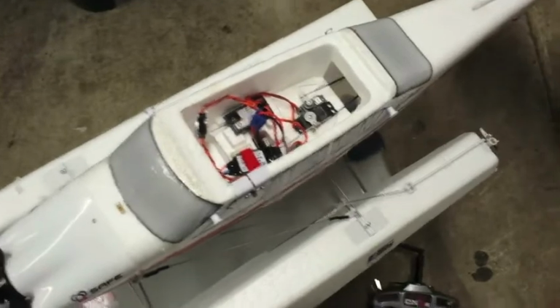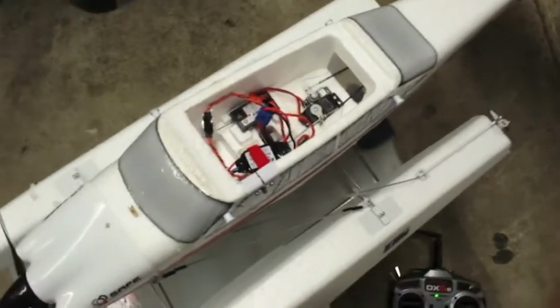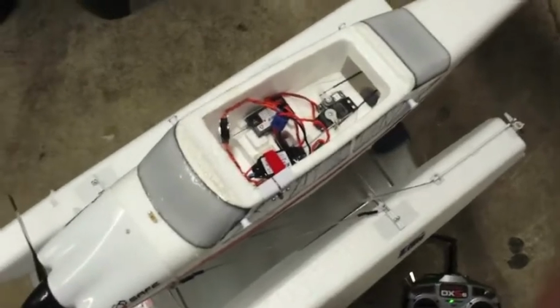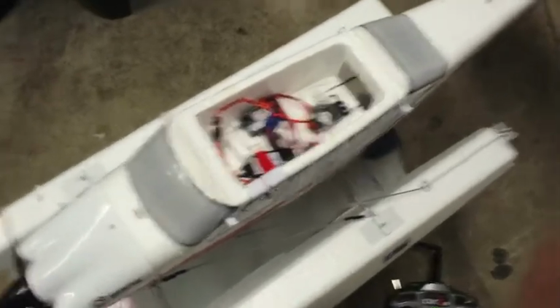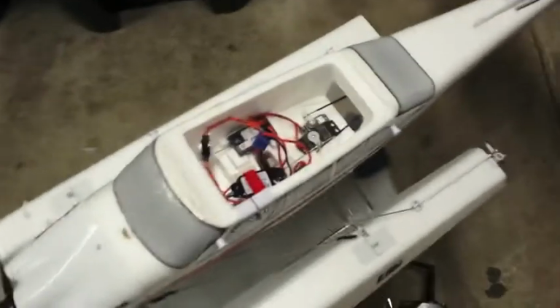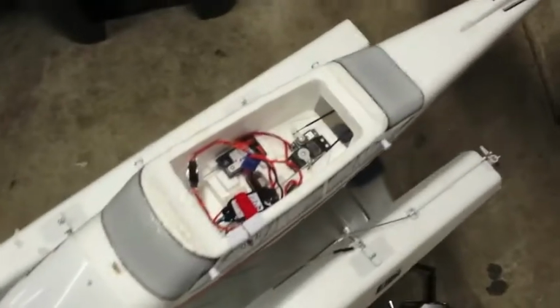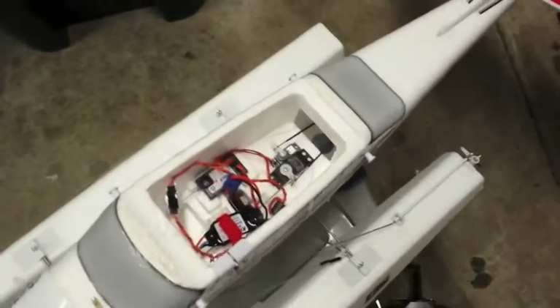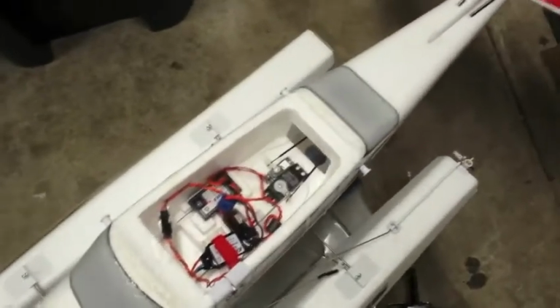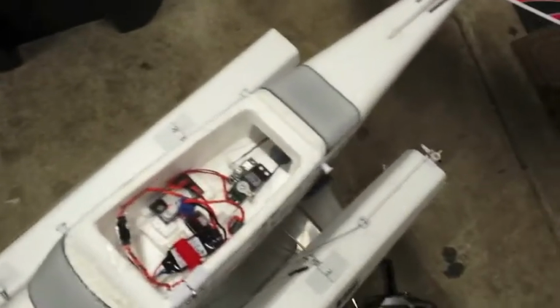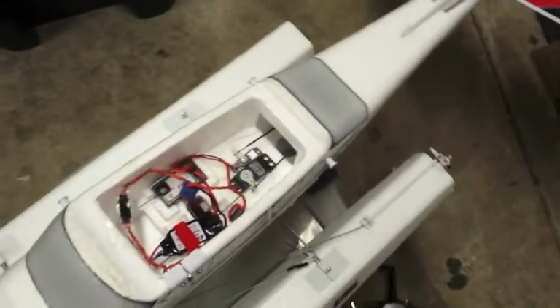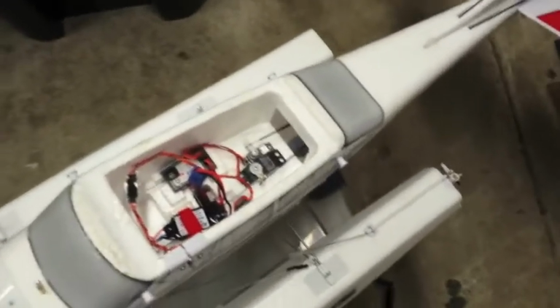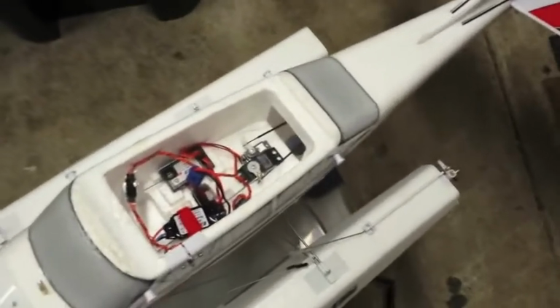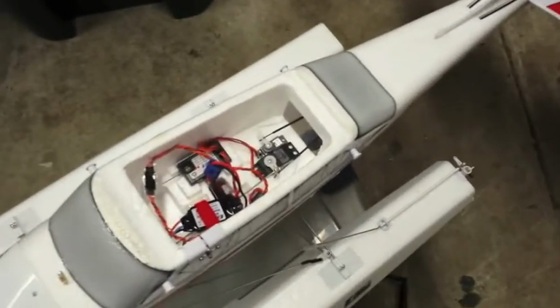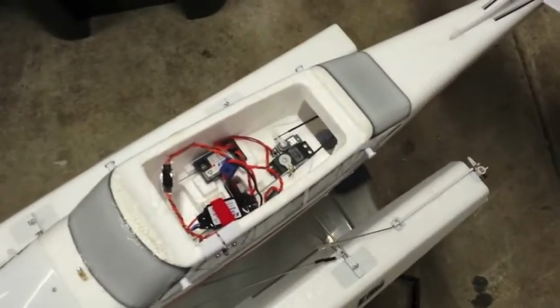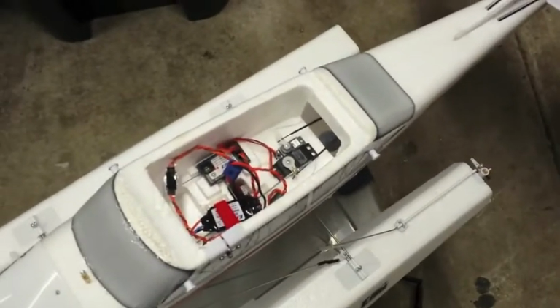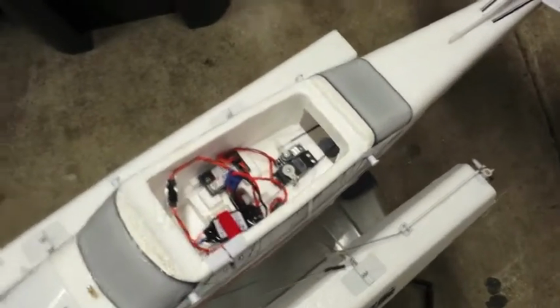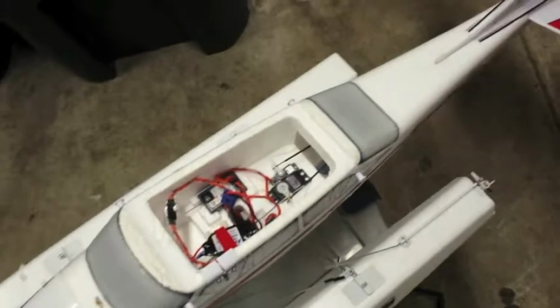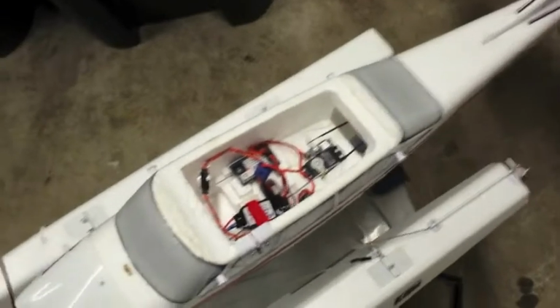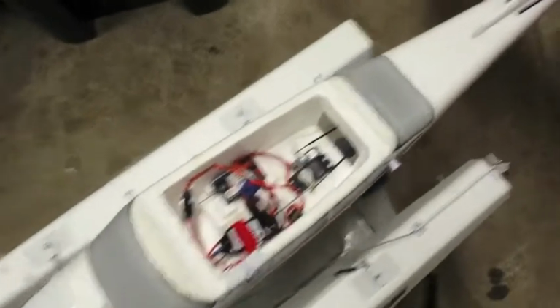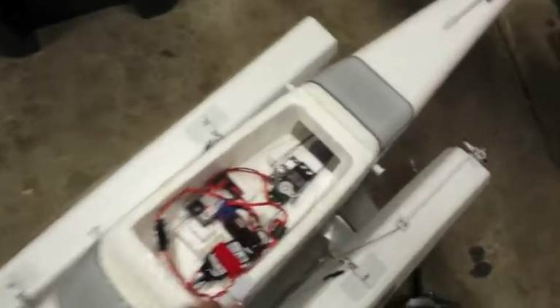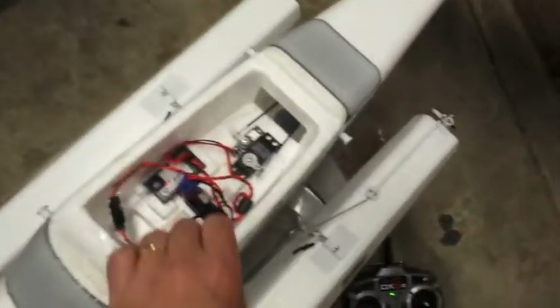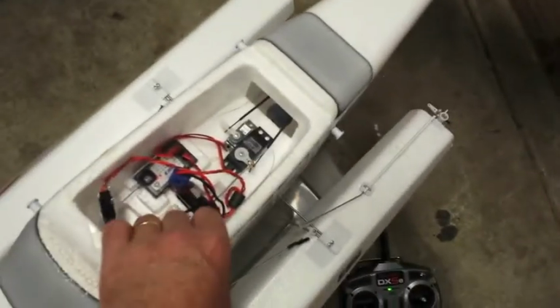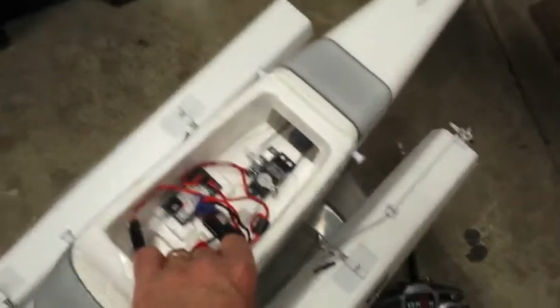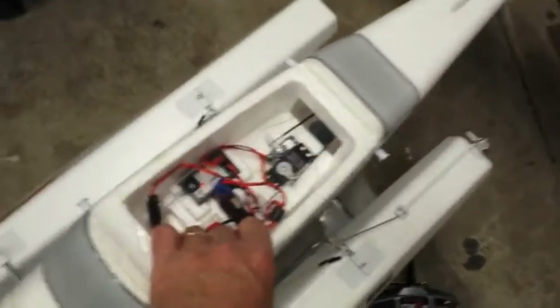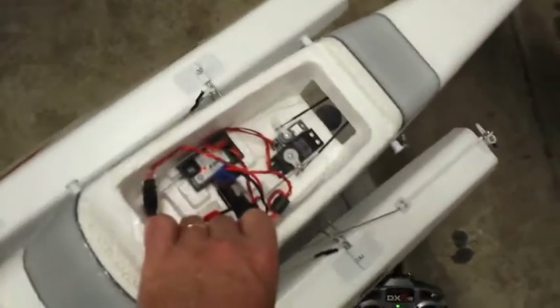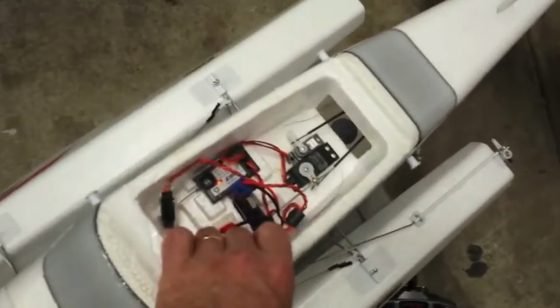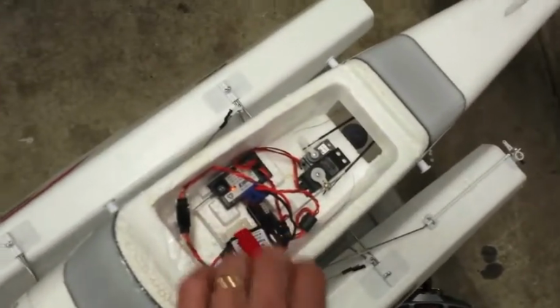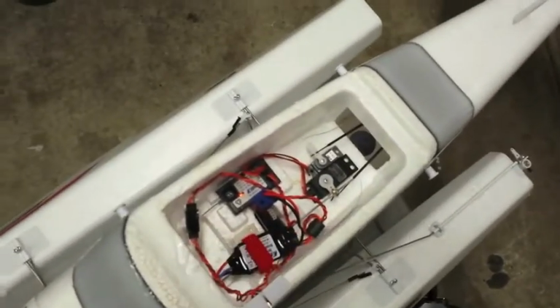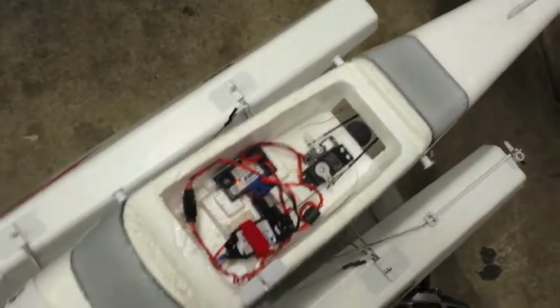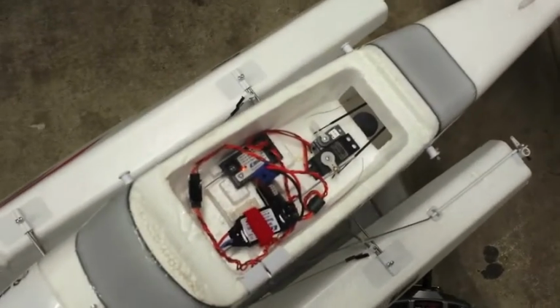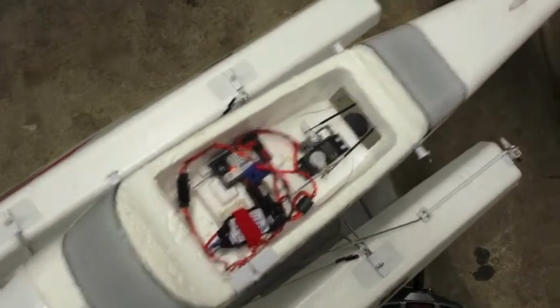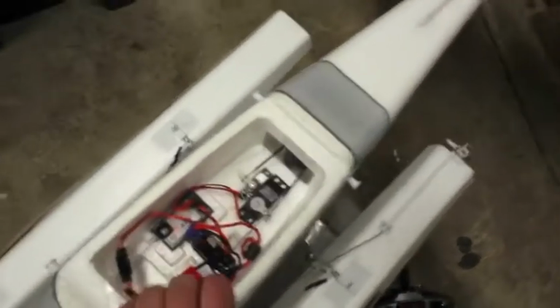The manual suggests eight rubber bands, and I can say that would not be too many to use if you're flying on water.